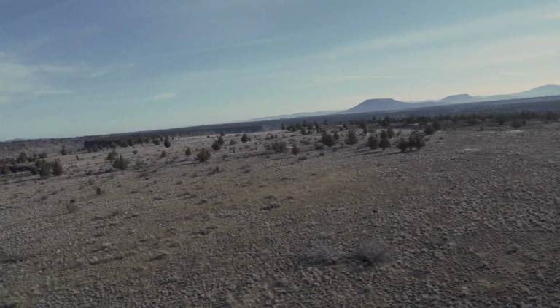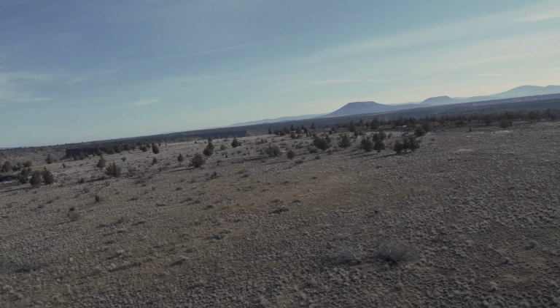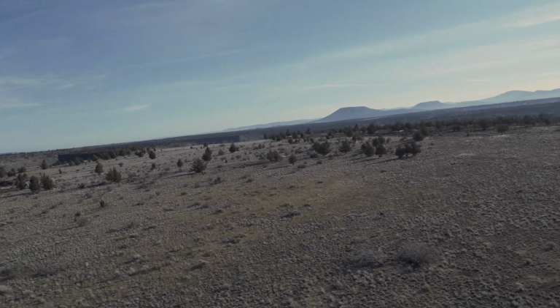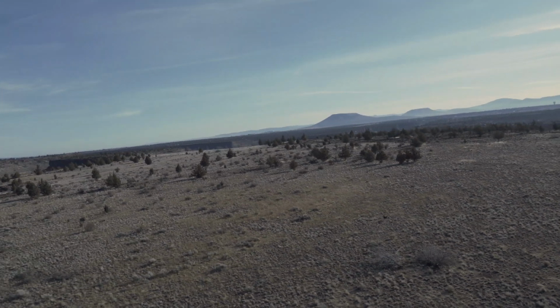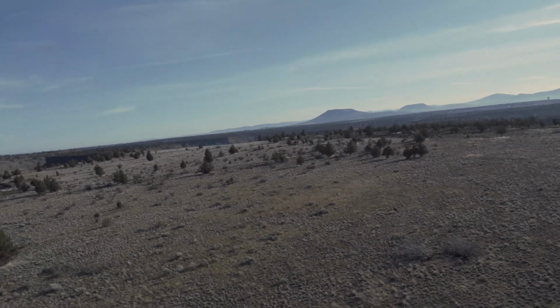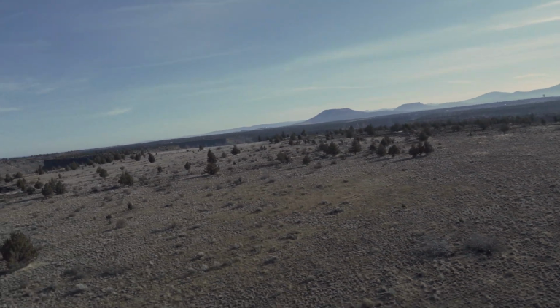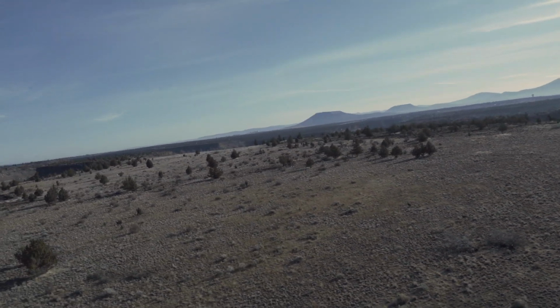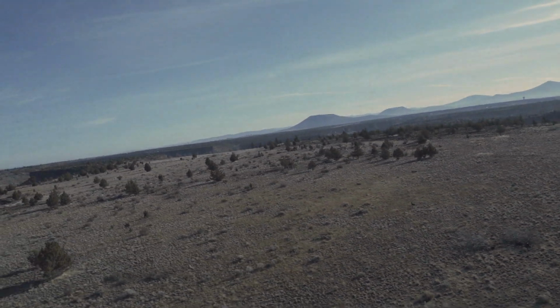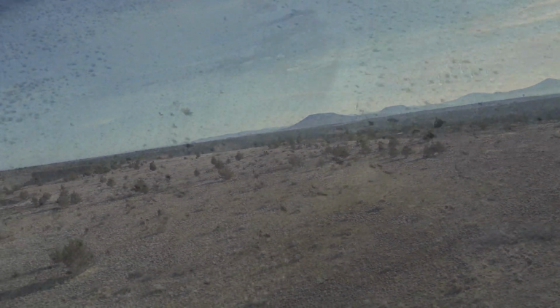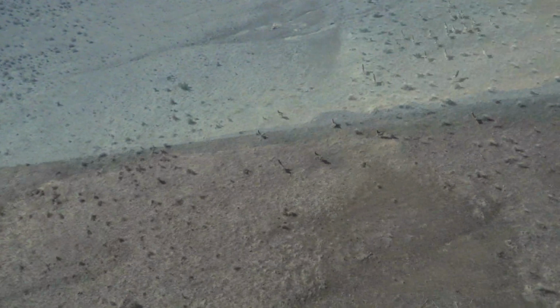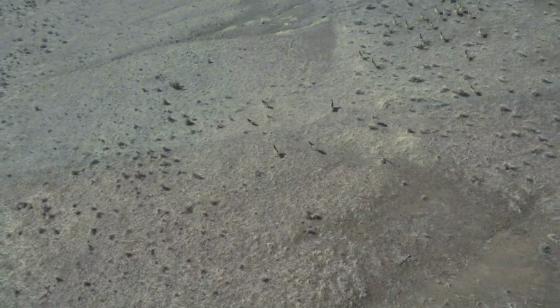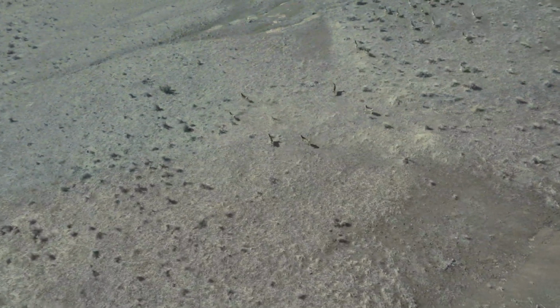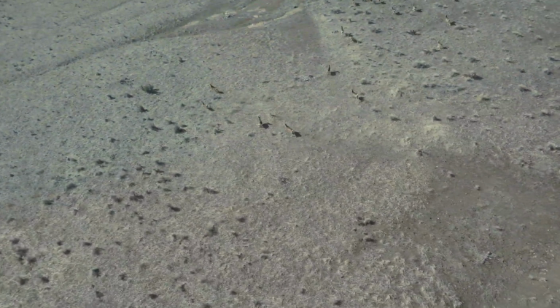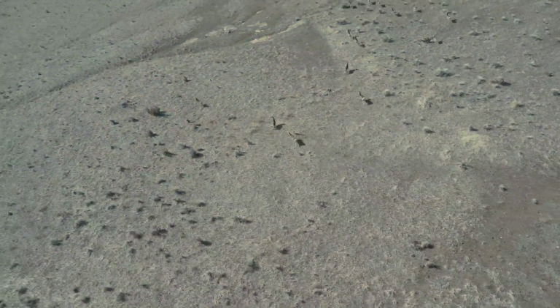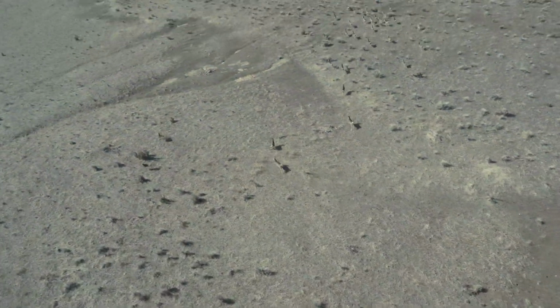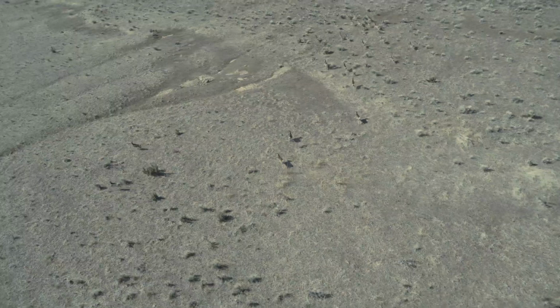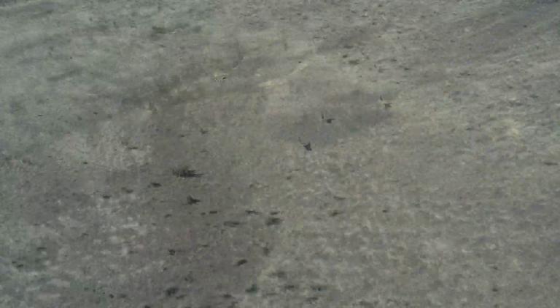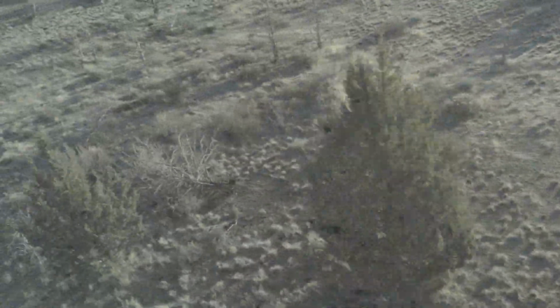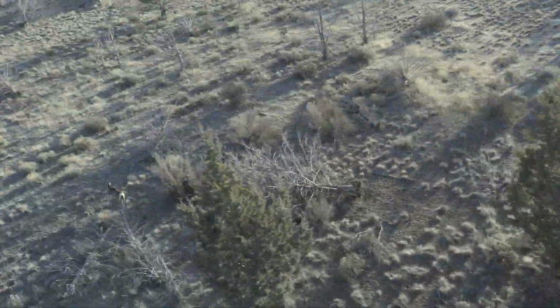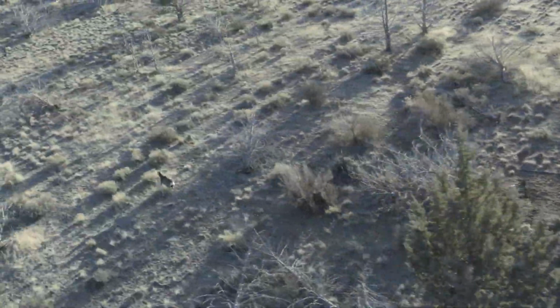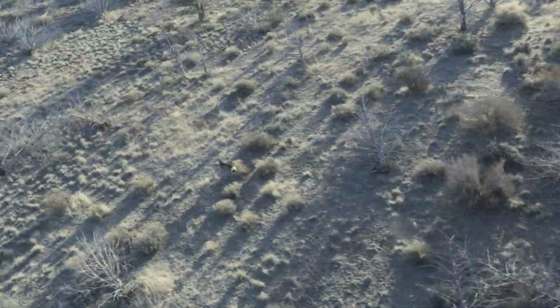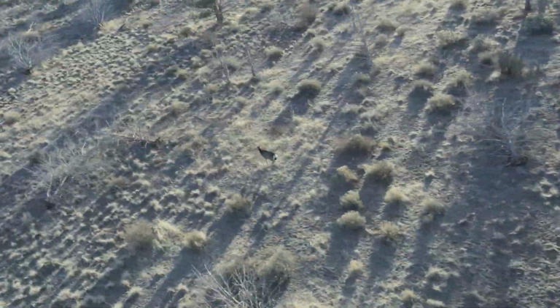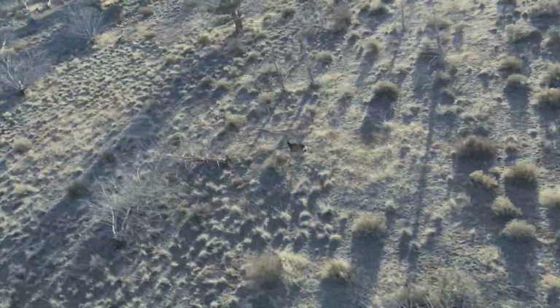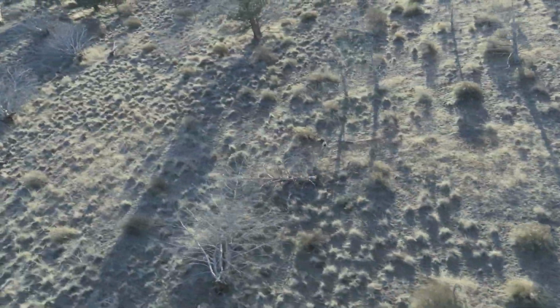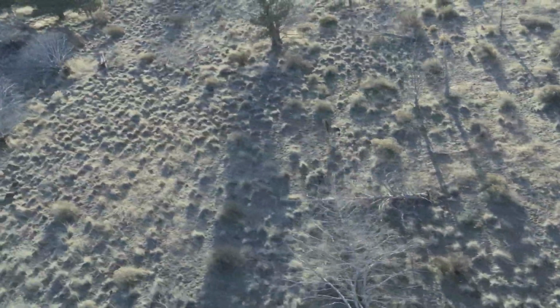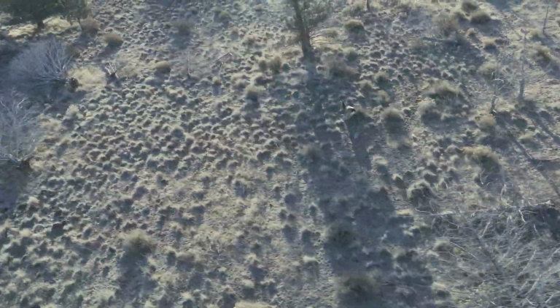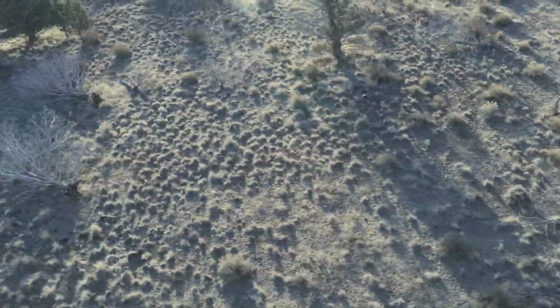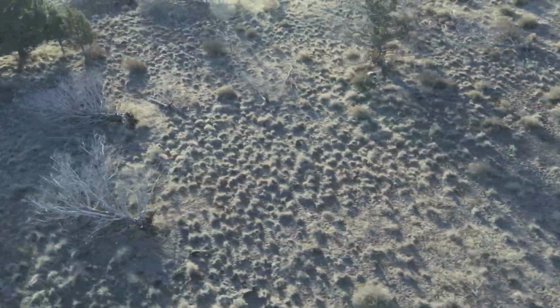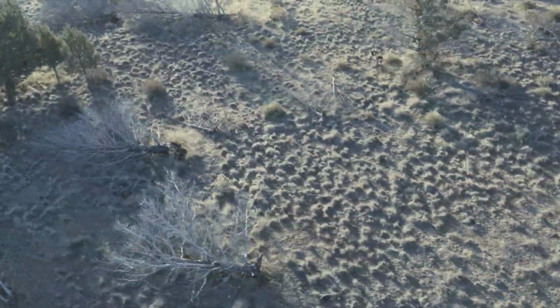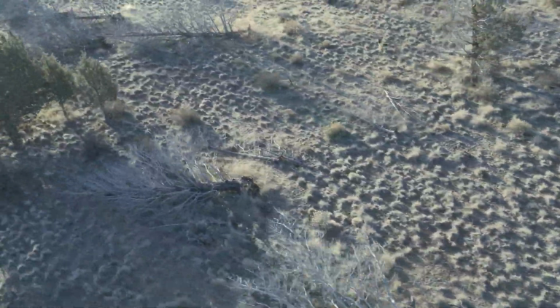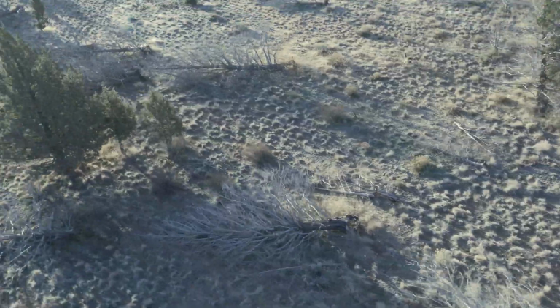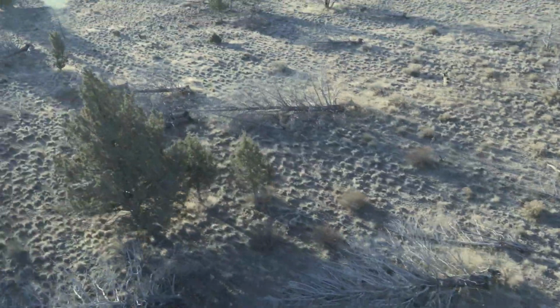Most groups of deer will run to the nearest patch of junipers or patch of cover and stand there. We don't feel it's a detriment to the animals, and it's data that we need both biologically and legally that we need to collect.